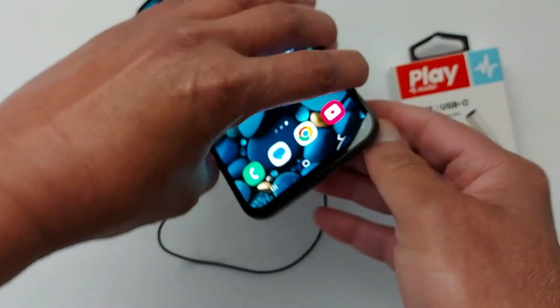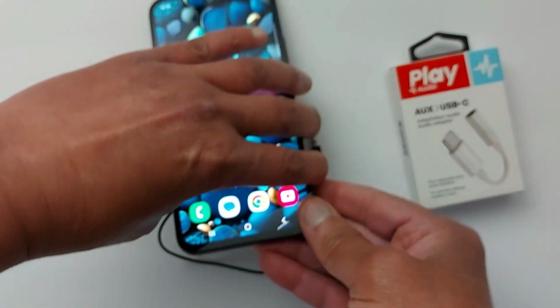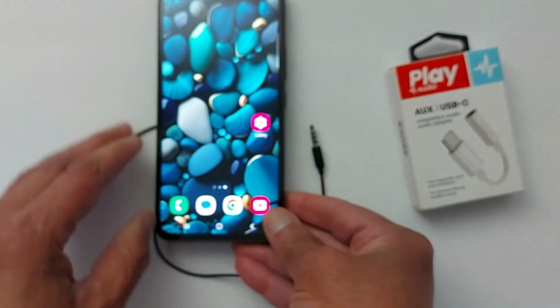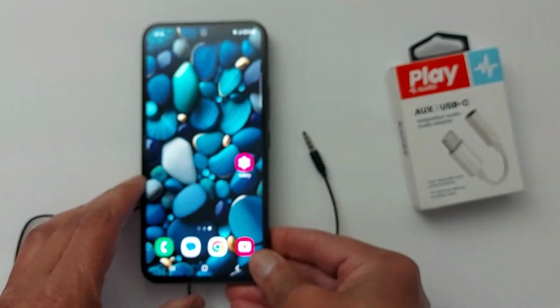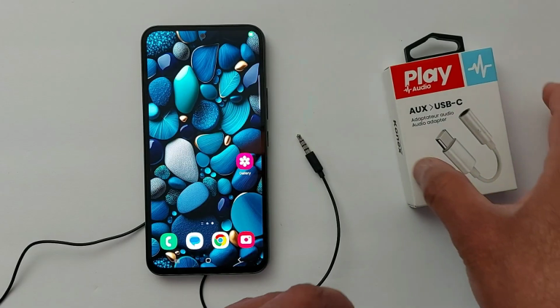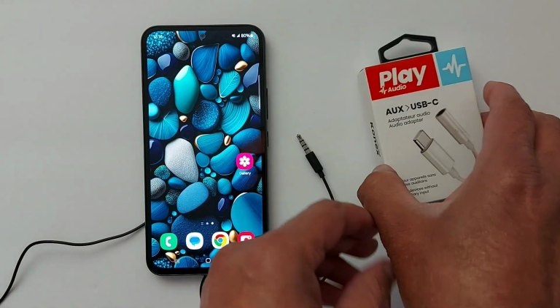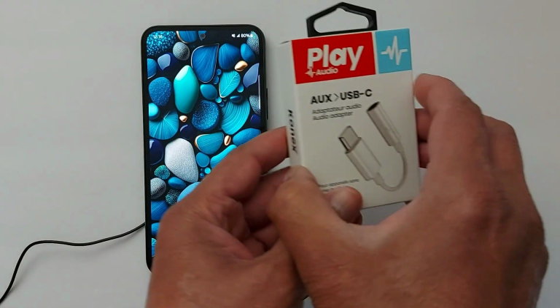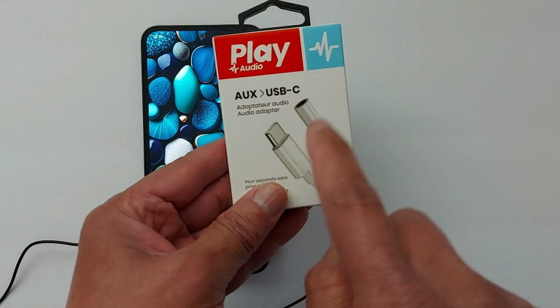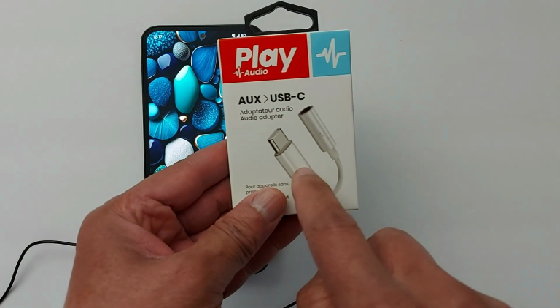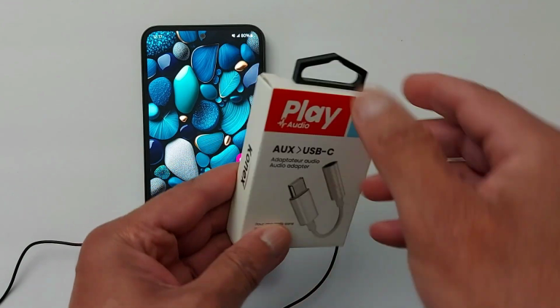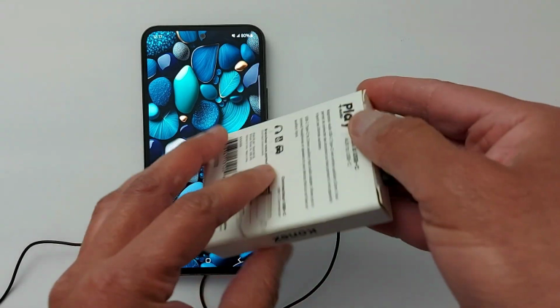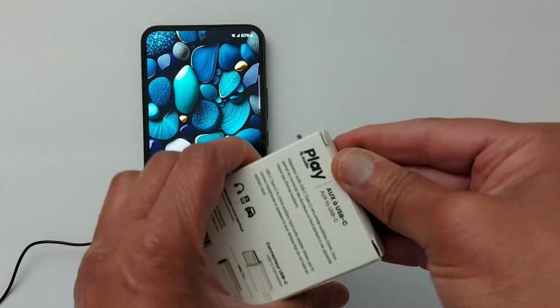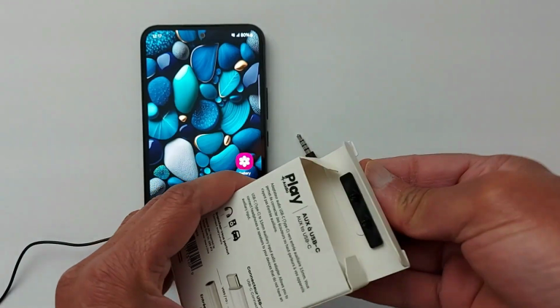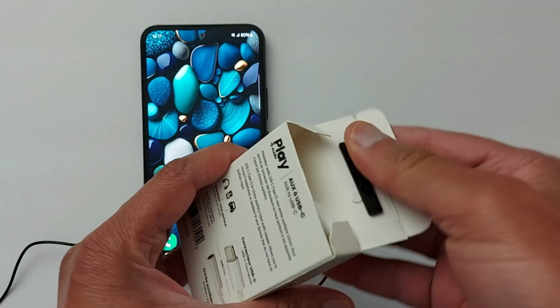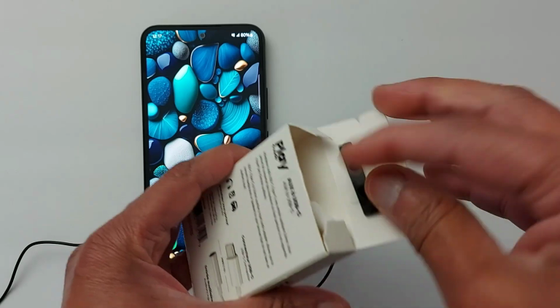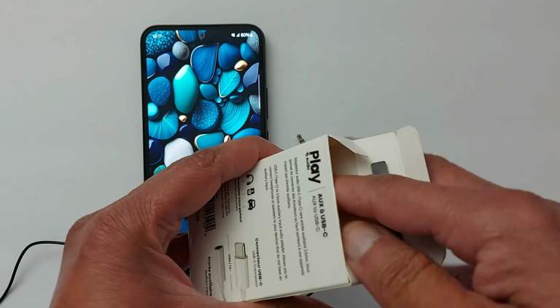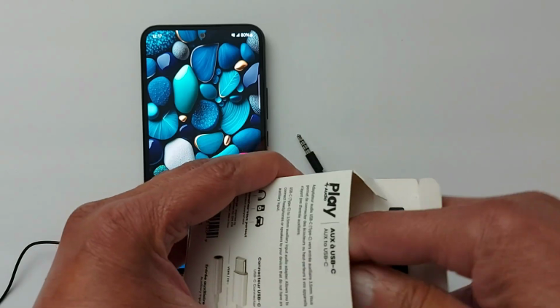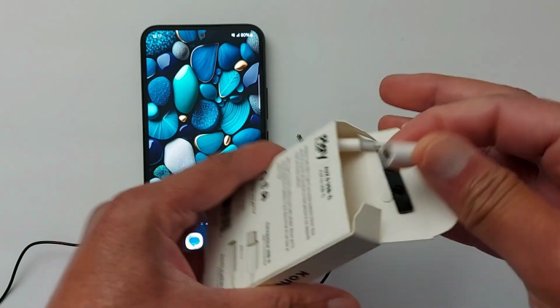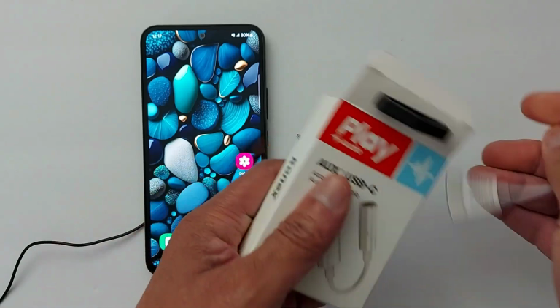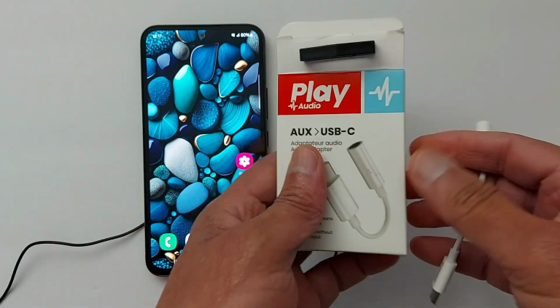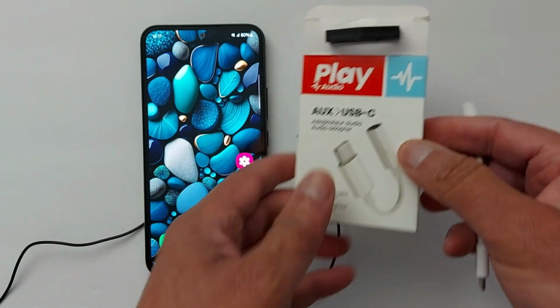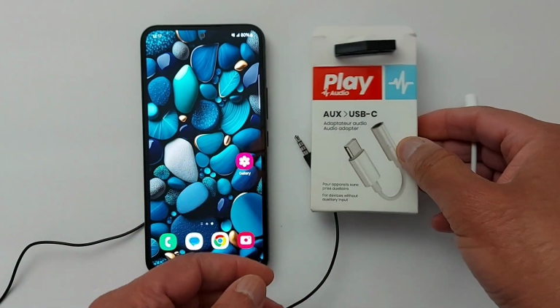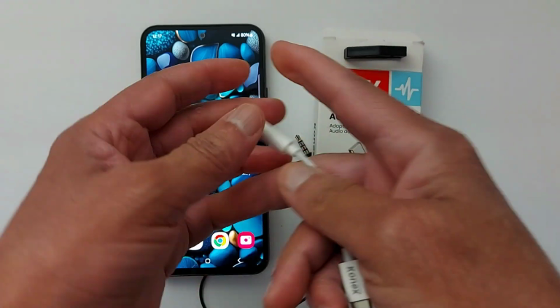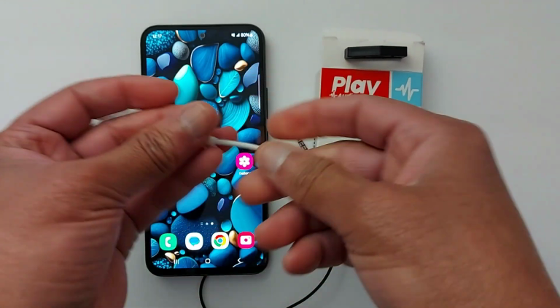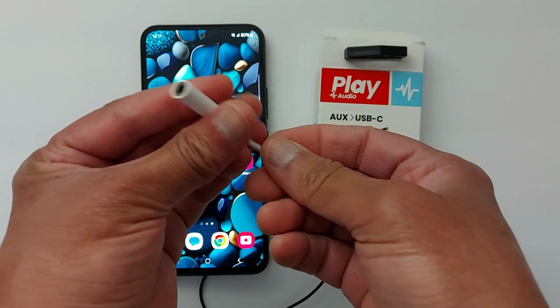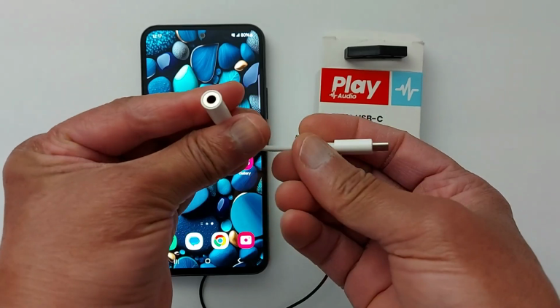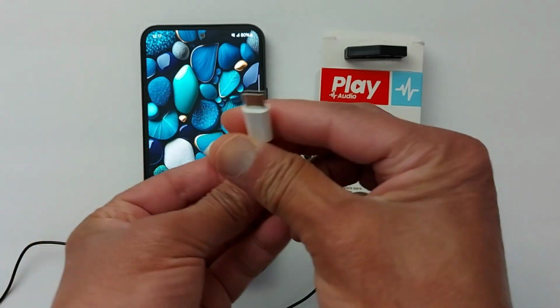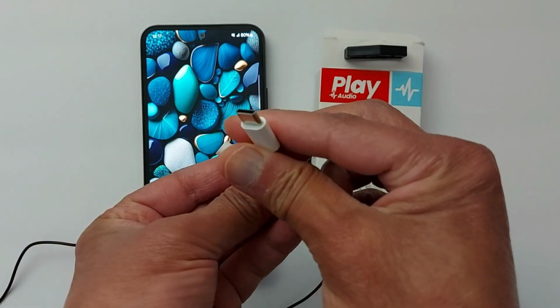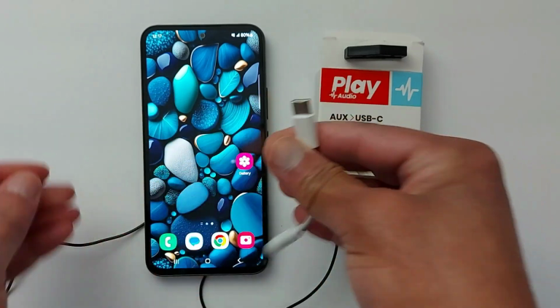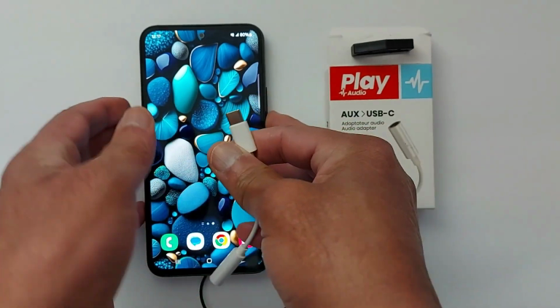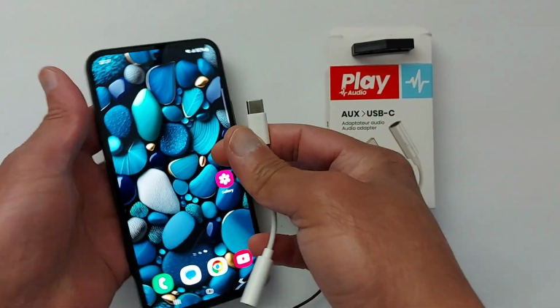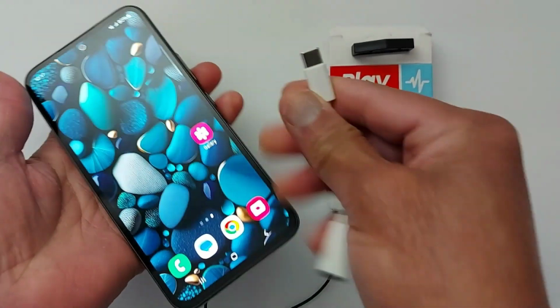The USB-C to 3.5mm headphone jack adapter lets you connect devices that use a standard 3.5mm audio plug to your USB-C devices. You can connect one end to your jack and the other end to your device.